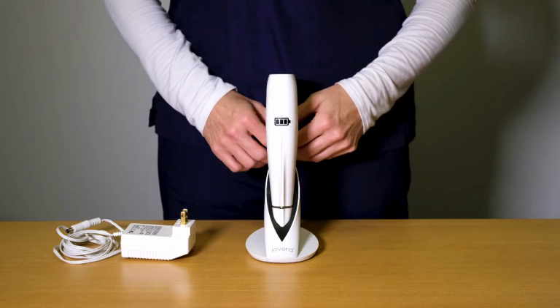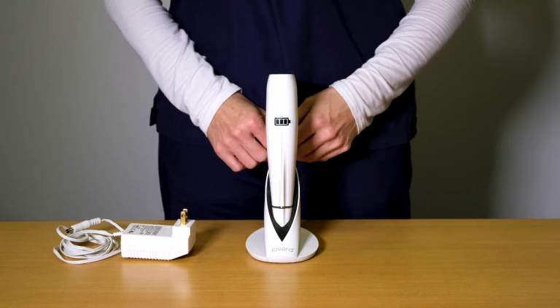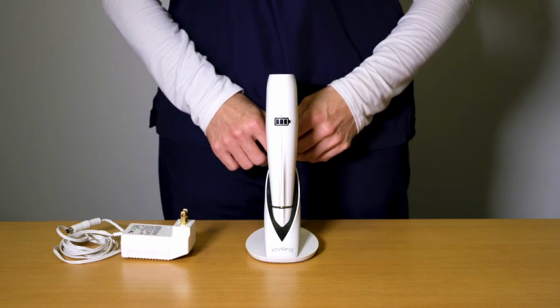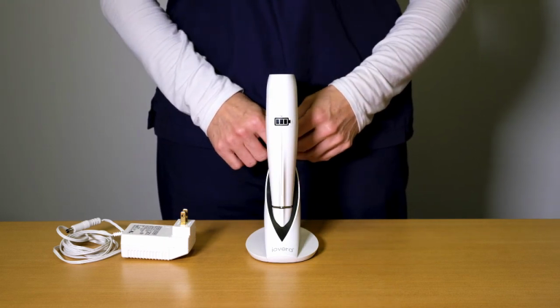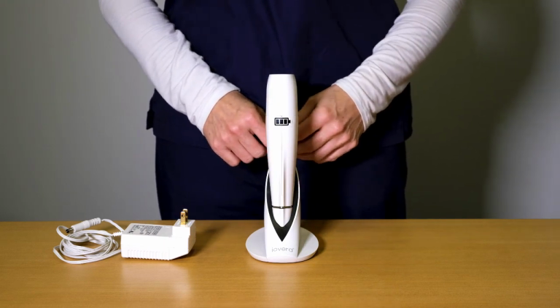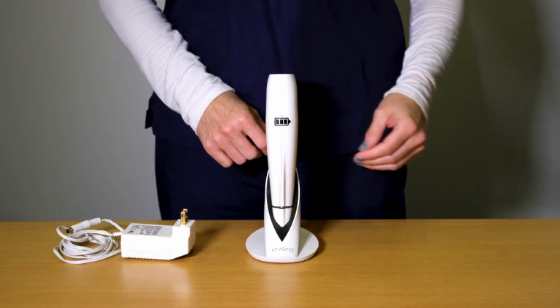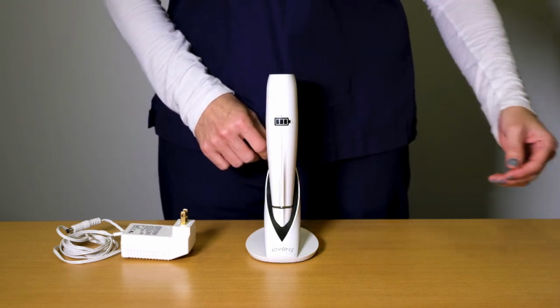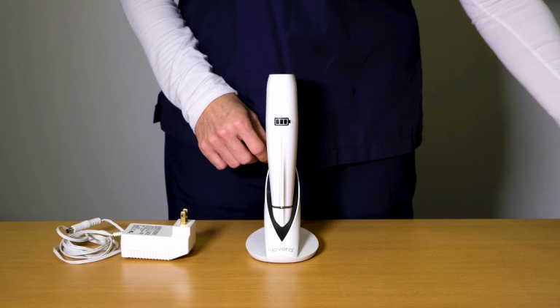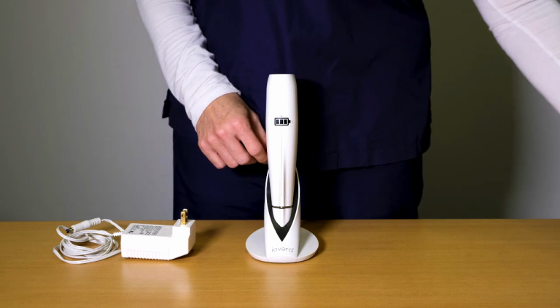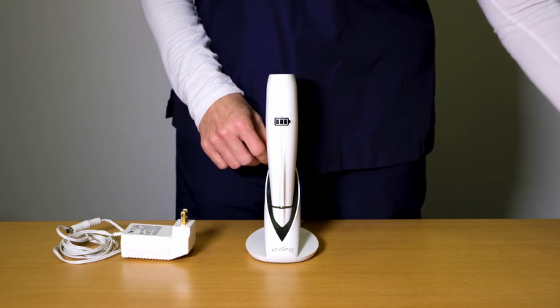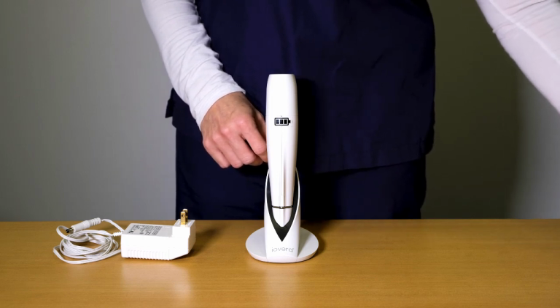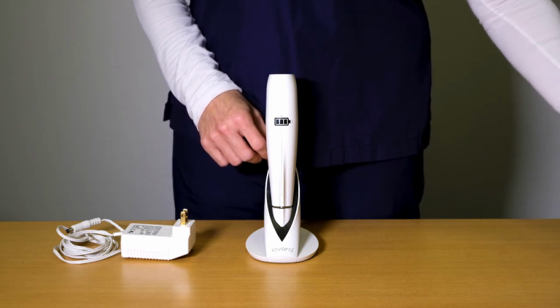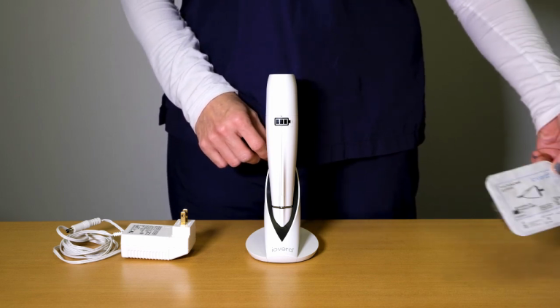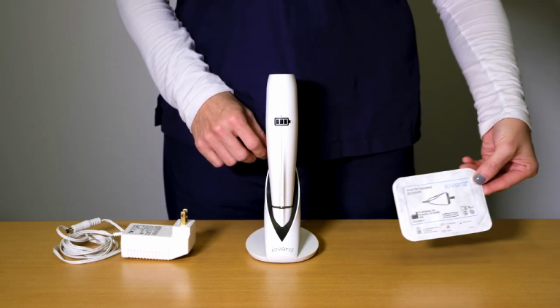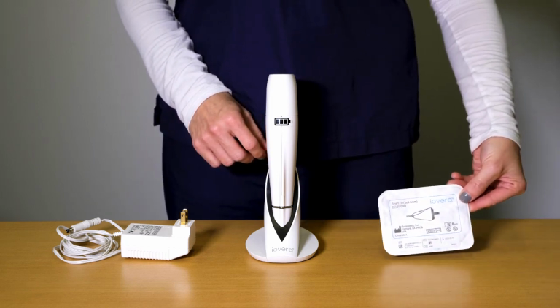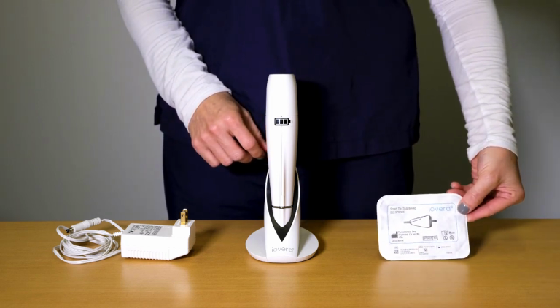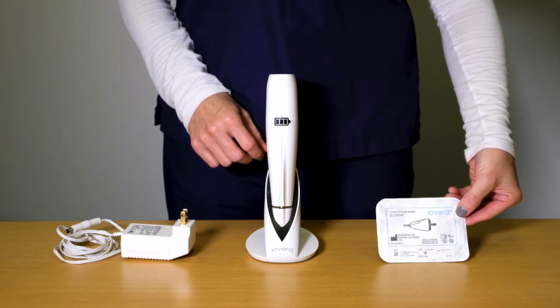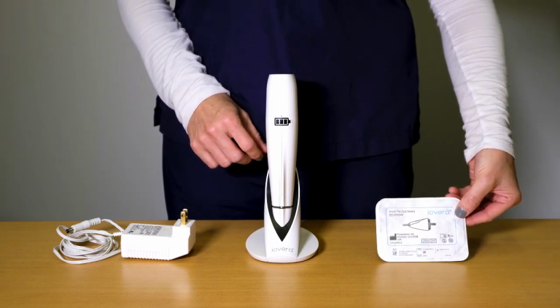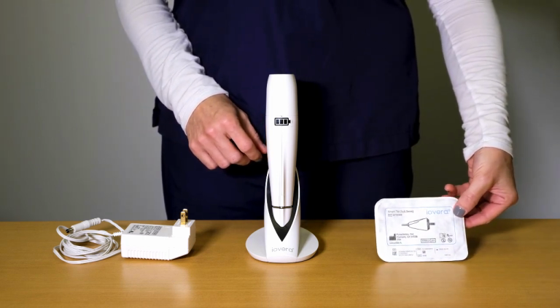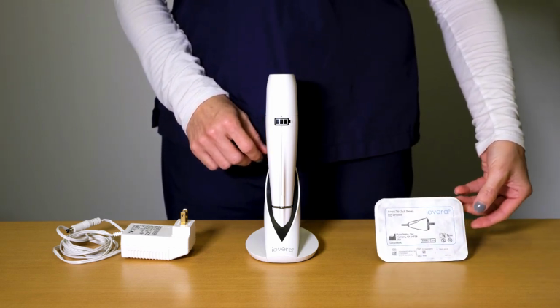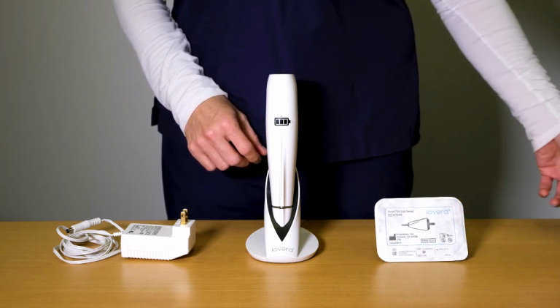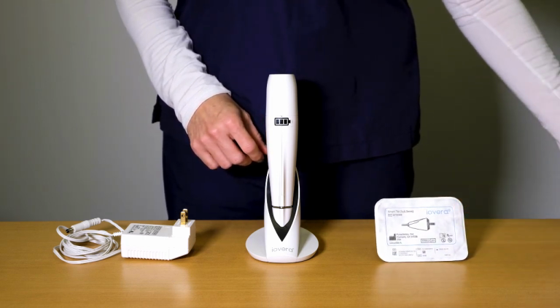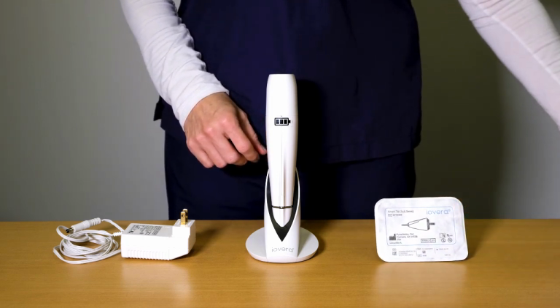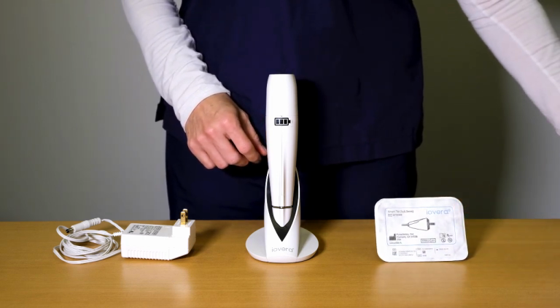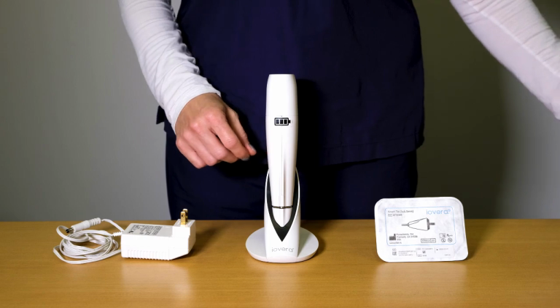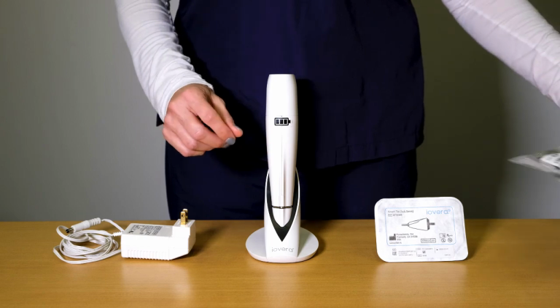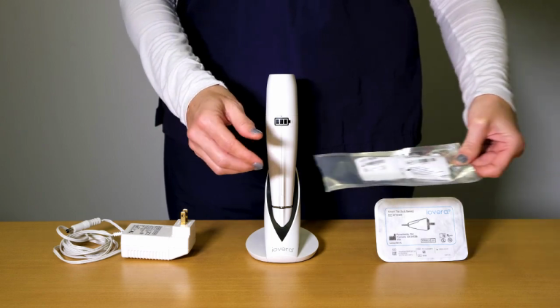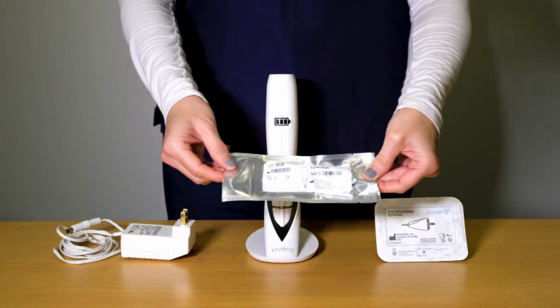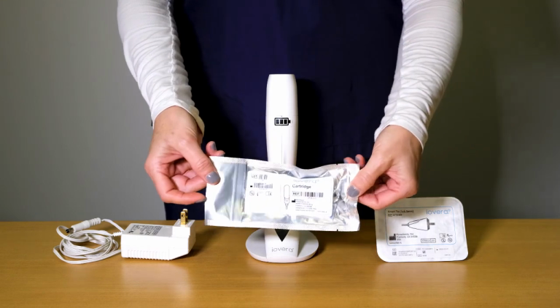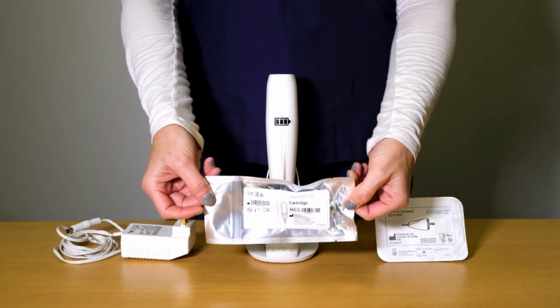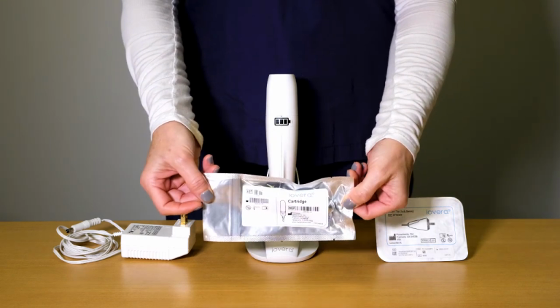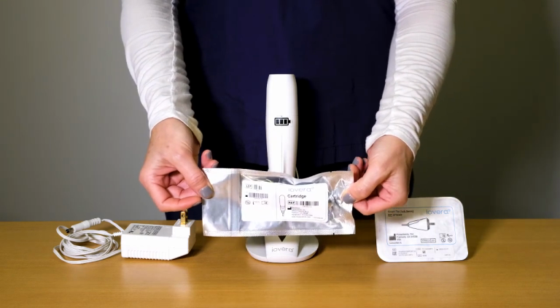To perform an iOVERA treatment, you will require one iOVERA smart tip needle and iOVERA nitrous oxide cartridges, both of which are shipped separately.